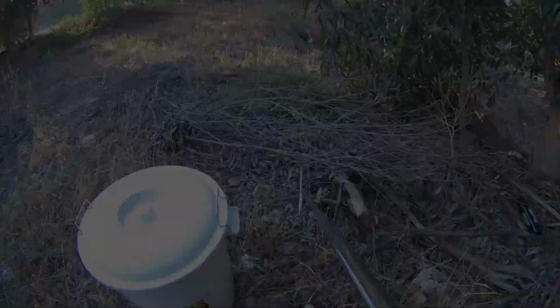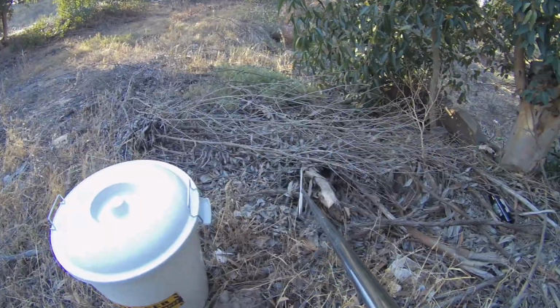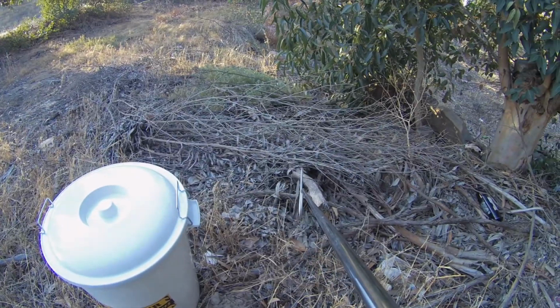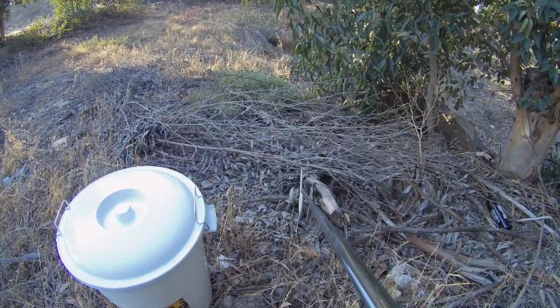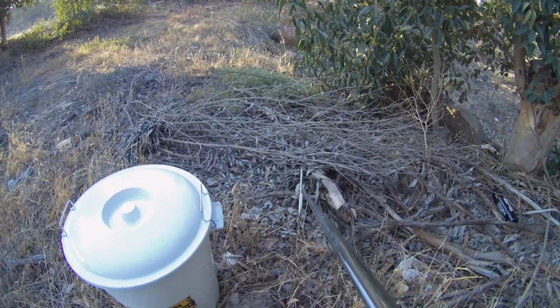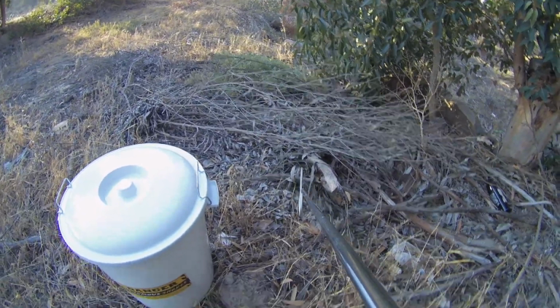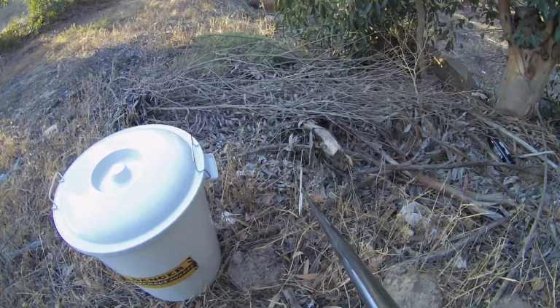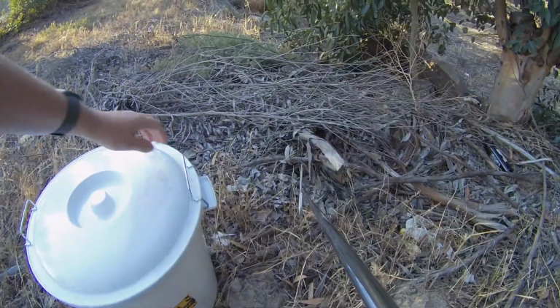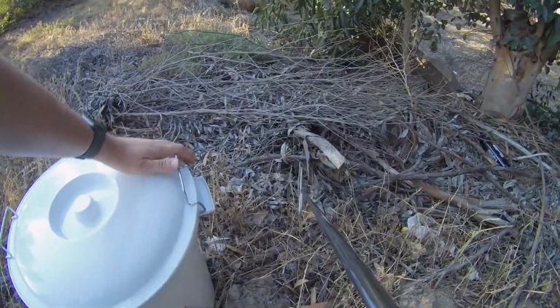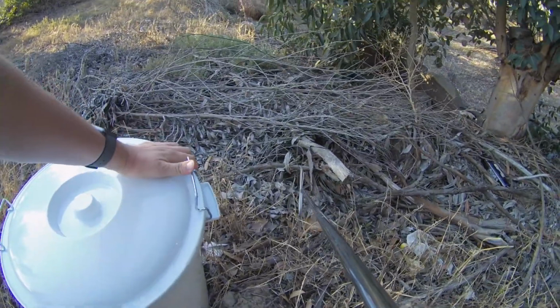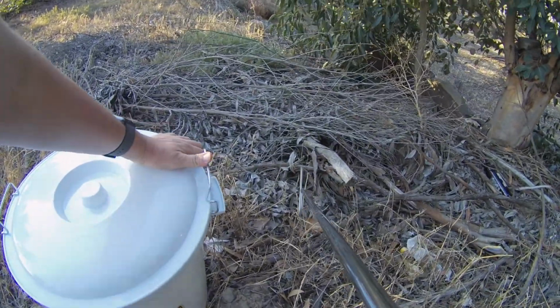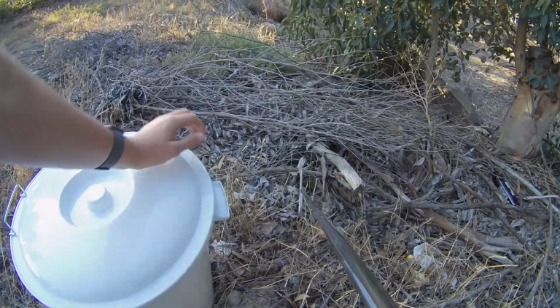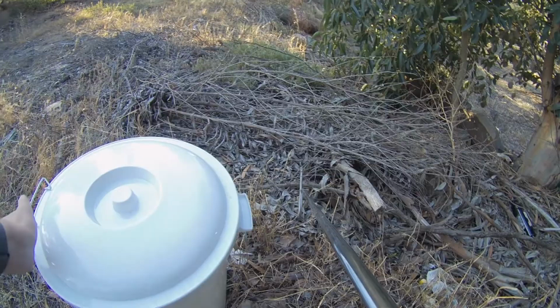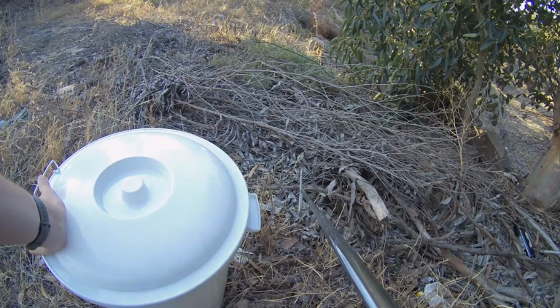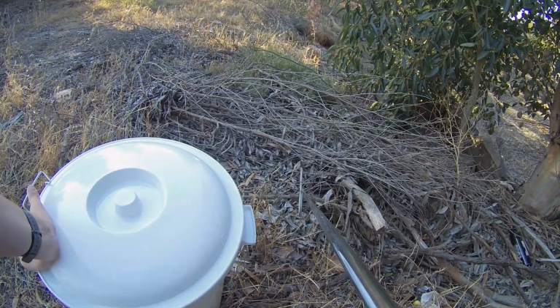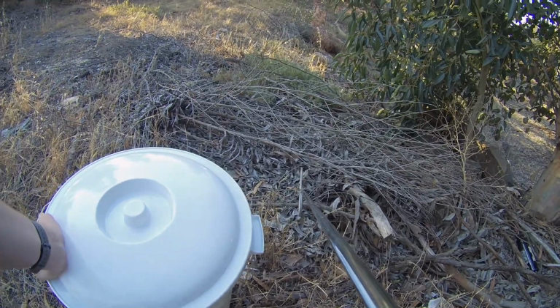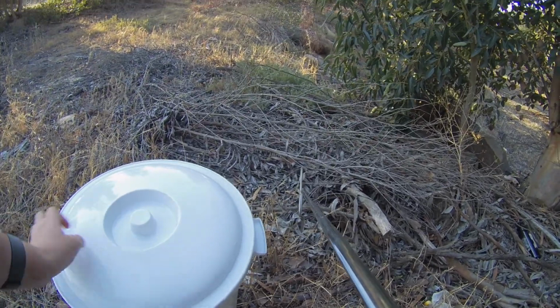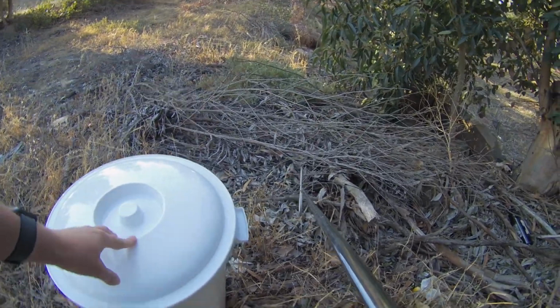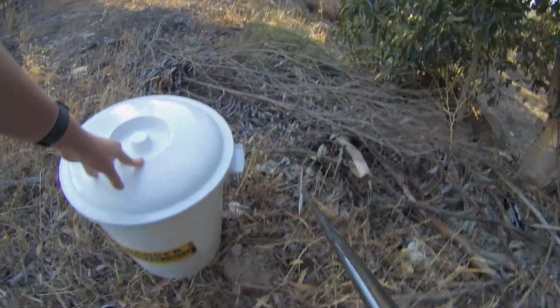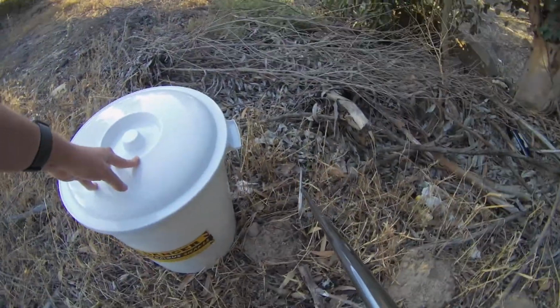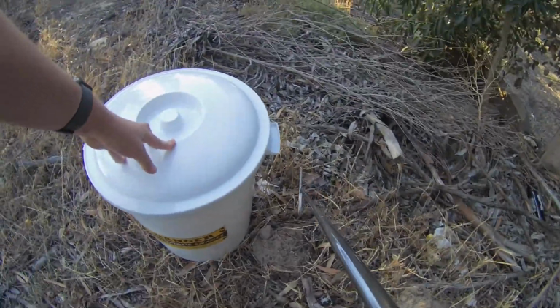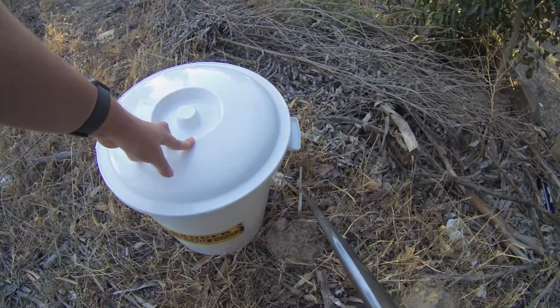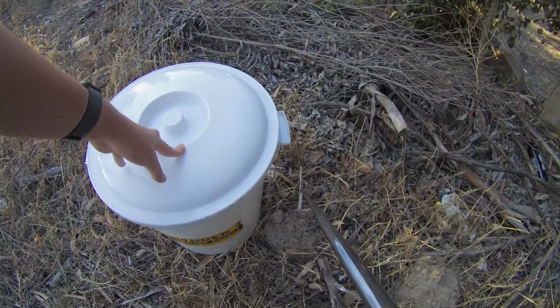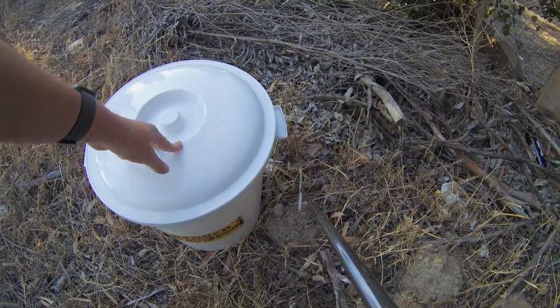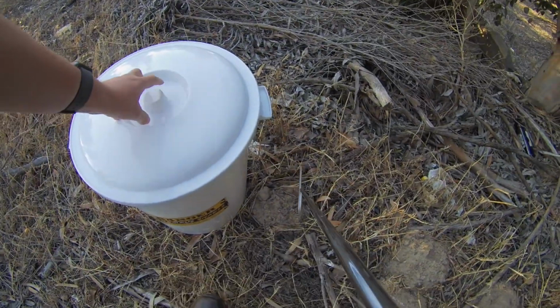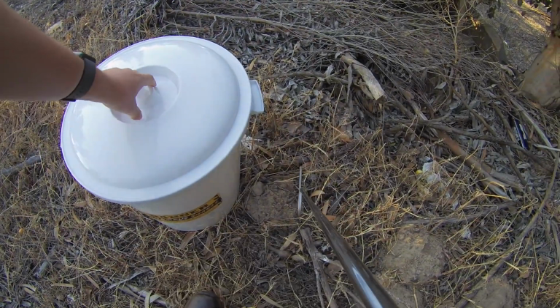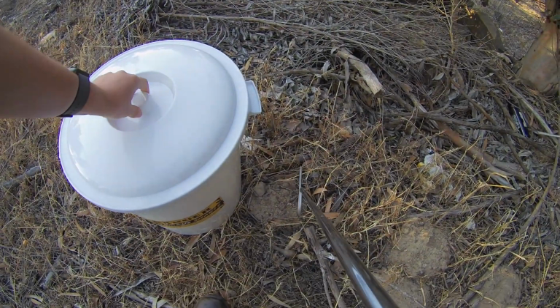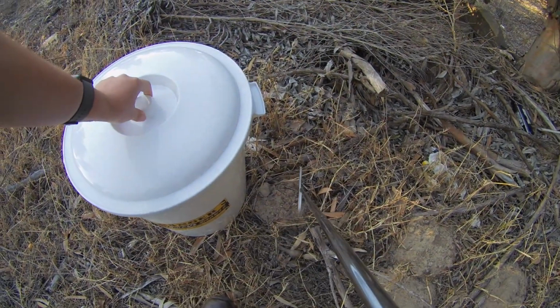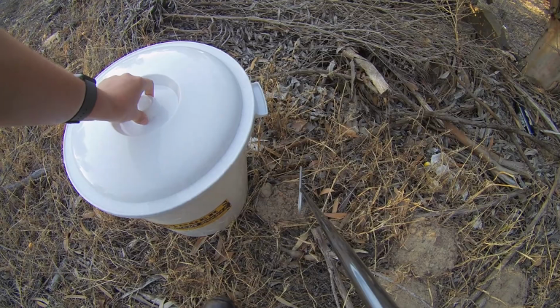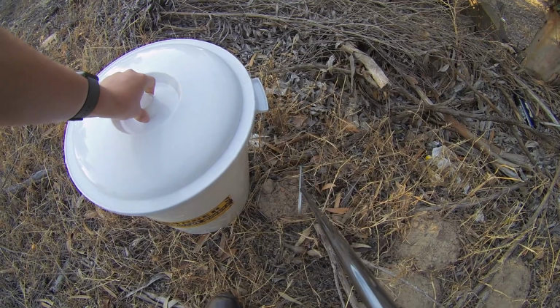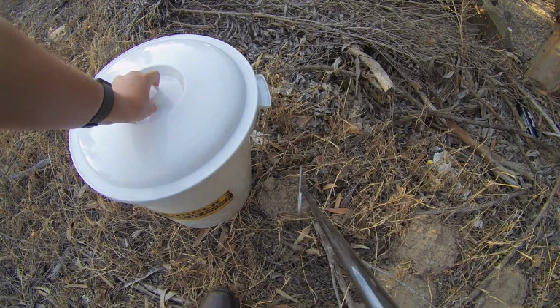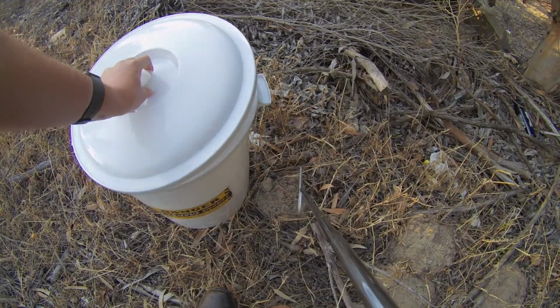Hey guys, Willem from Bleiburg Snake Rescue here. So after a string of mole snakes, I finally got a Cape Cobra again. There's going to be more and more of them over the next couple of days as the weather warms up.